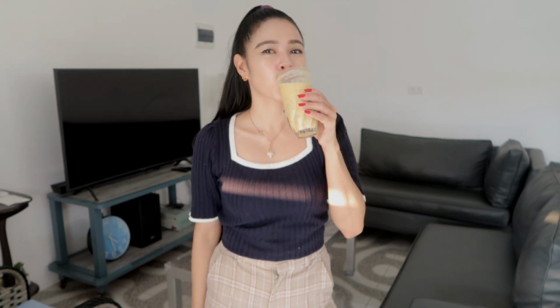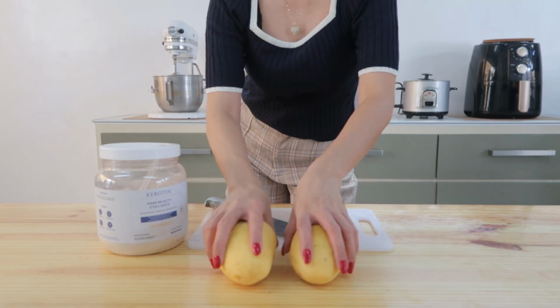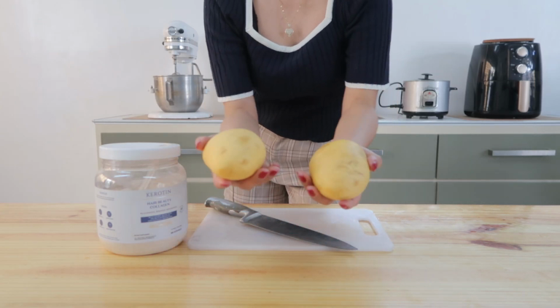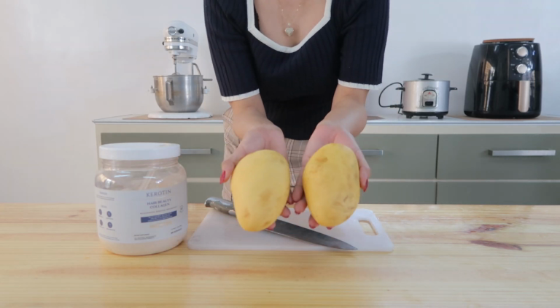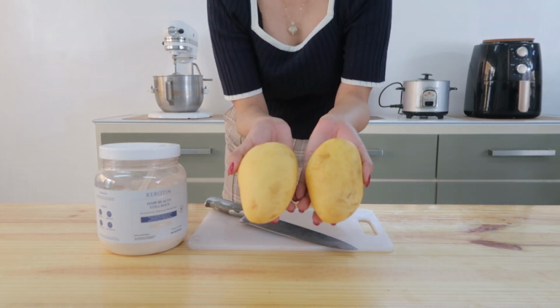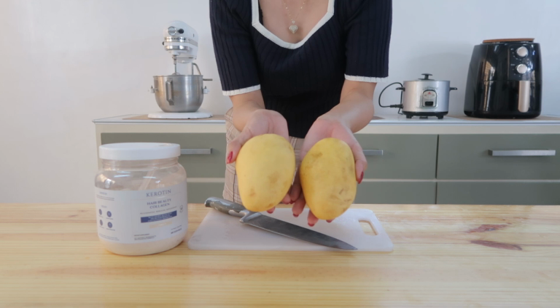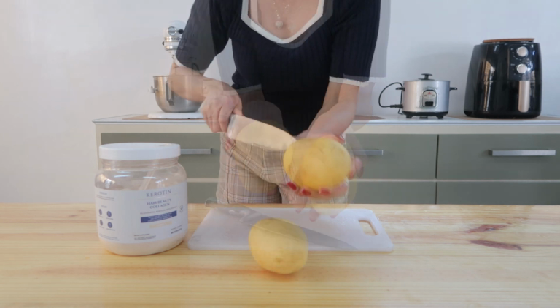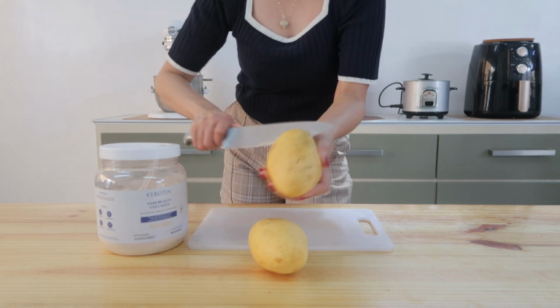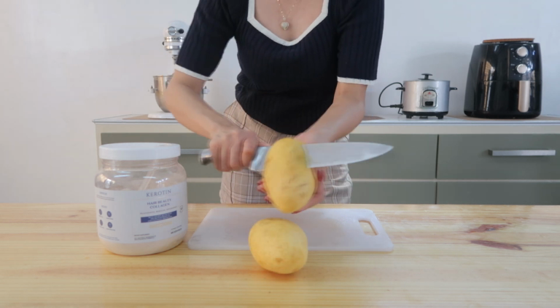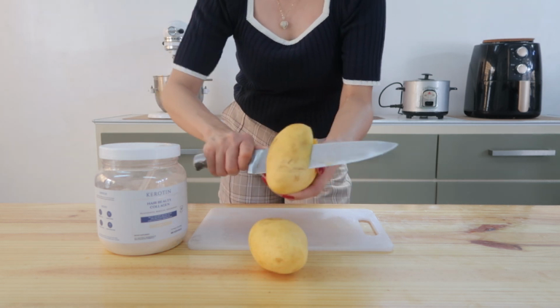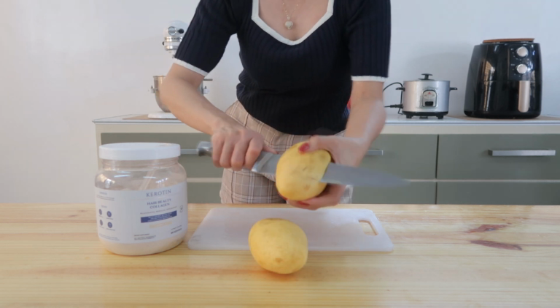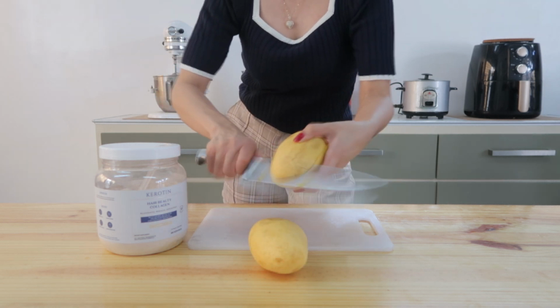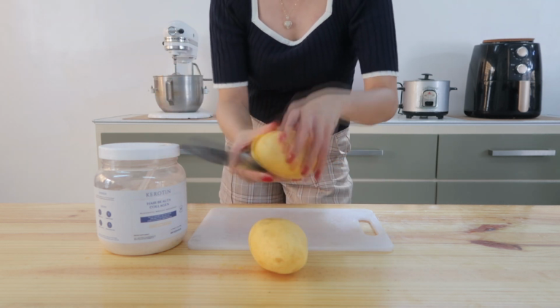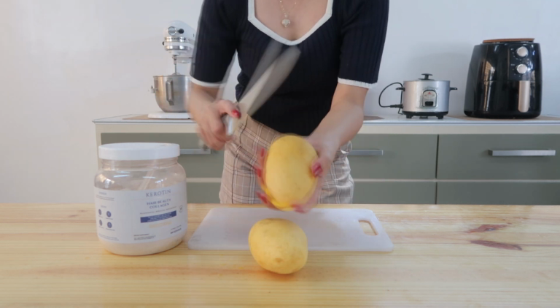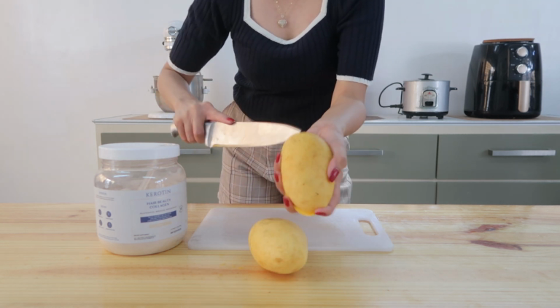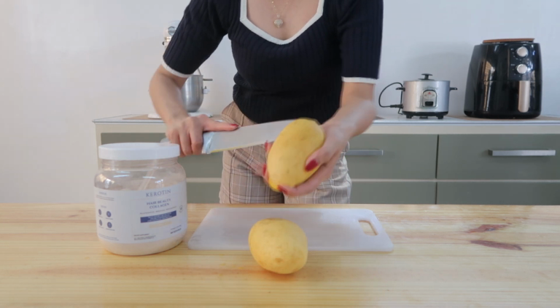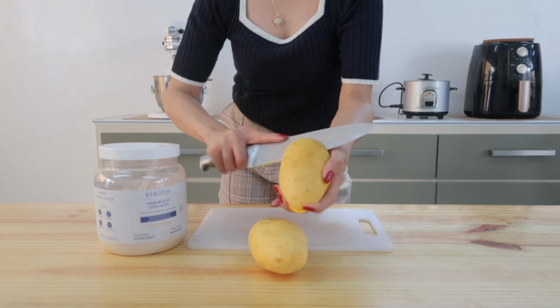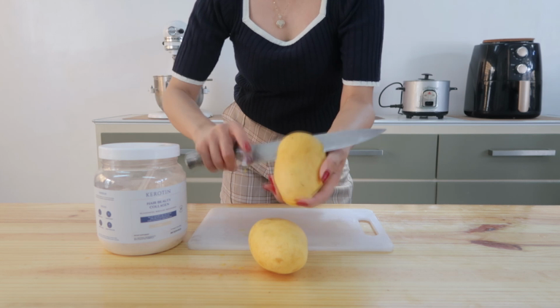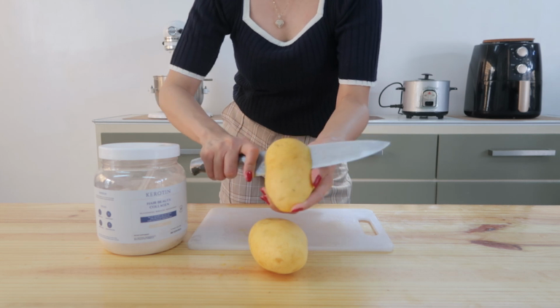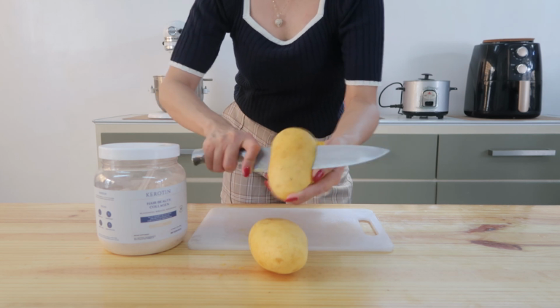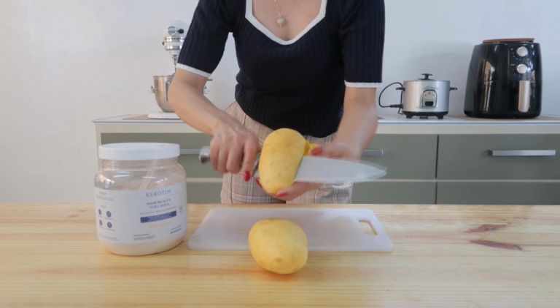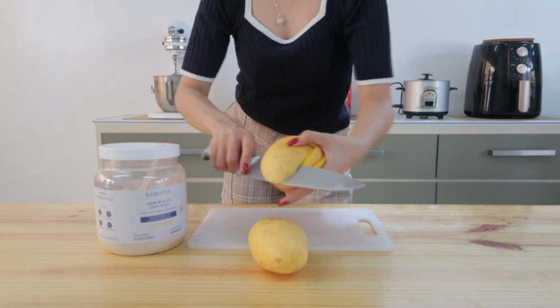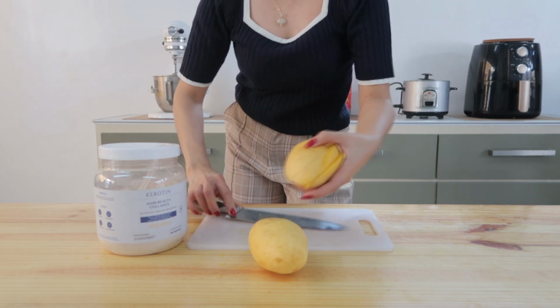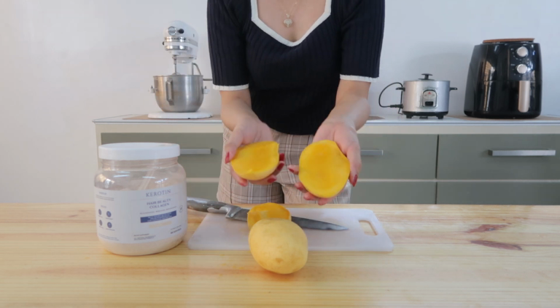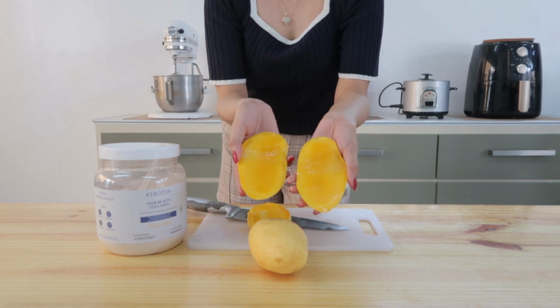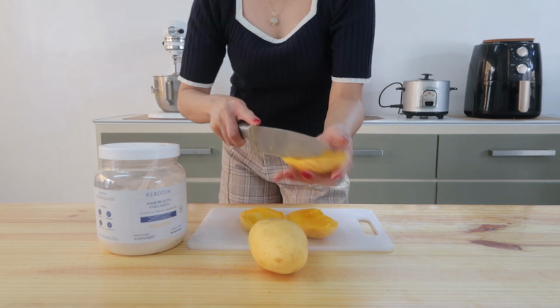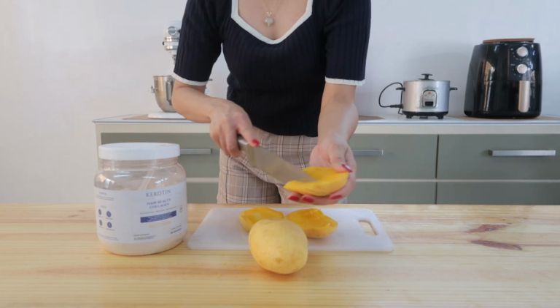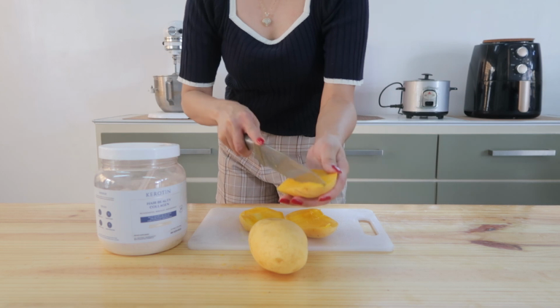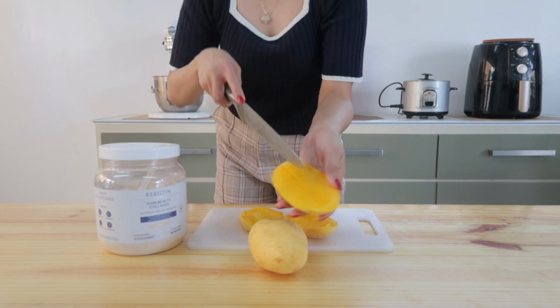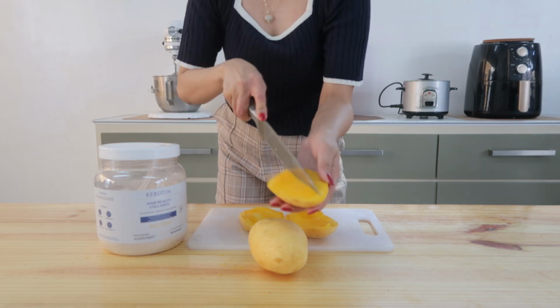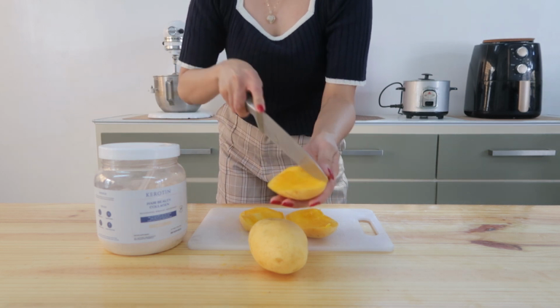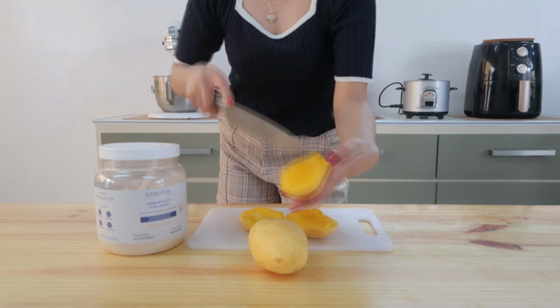And so for the next smoothie recipe, you'll need mangoes. Mangoes are a great source of vitamin C, which boosts collagen production in the skin. Also, the vitamins found in mangoes promote the growth of healthy, strong, and shiny hair.